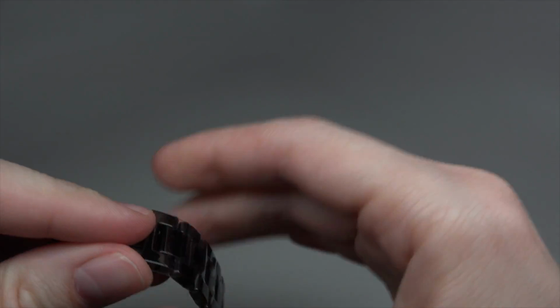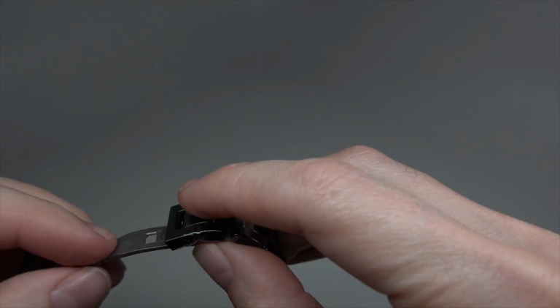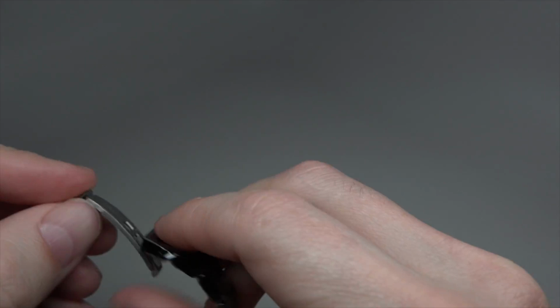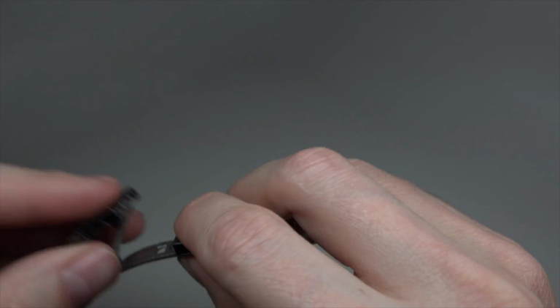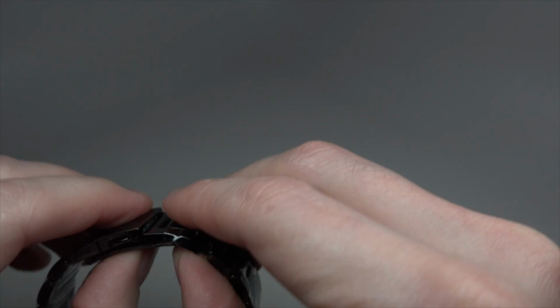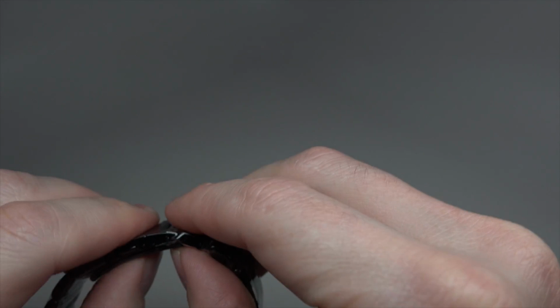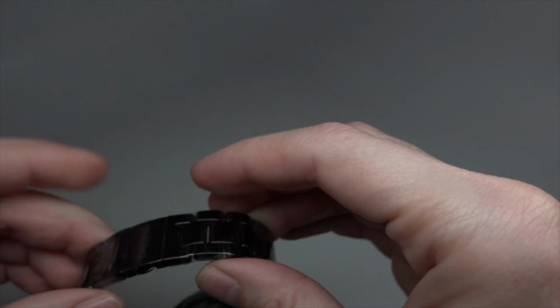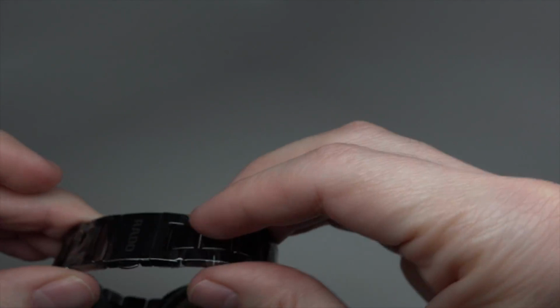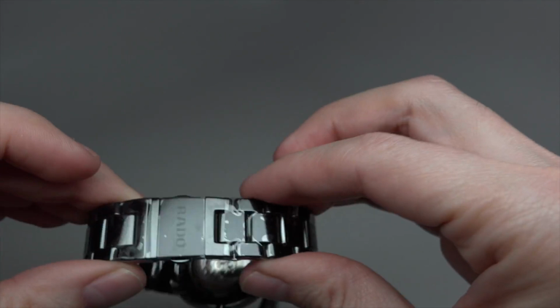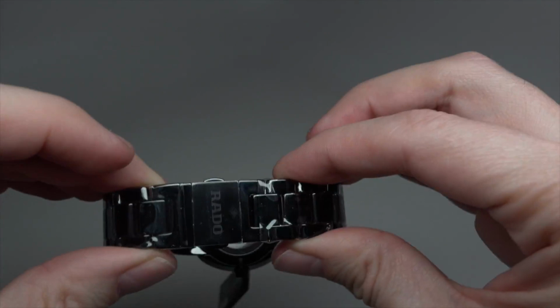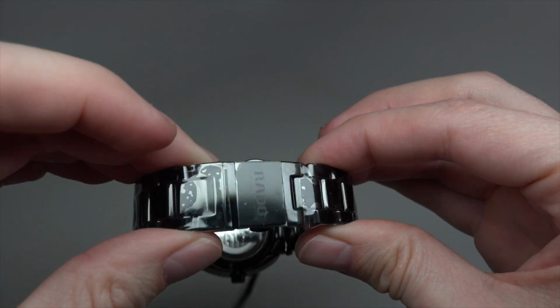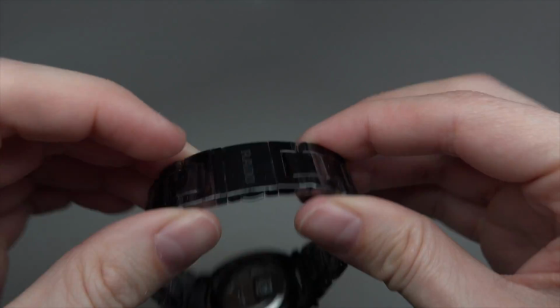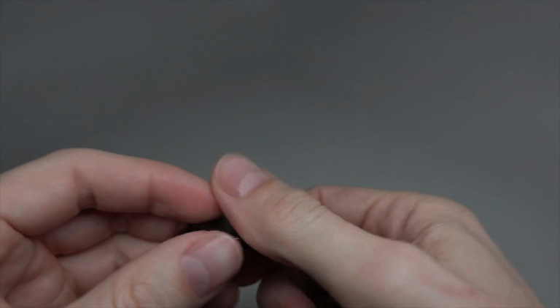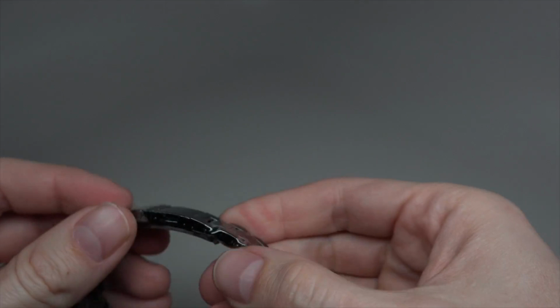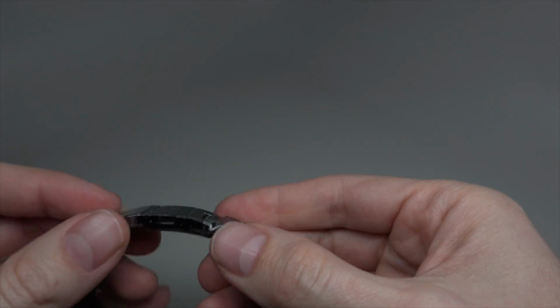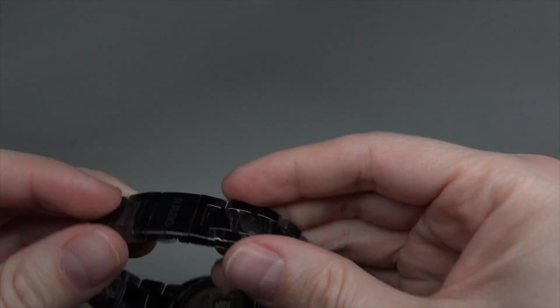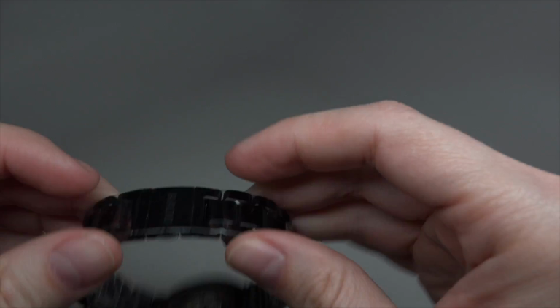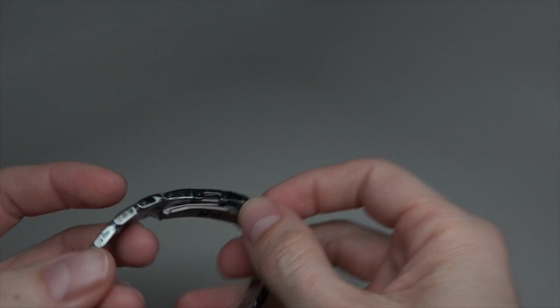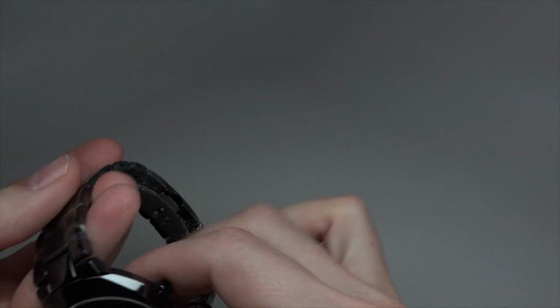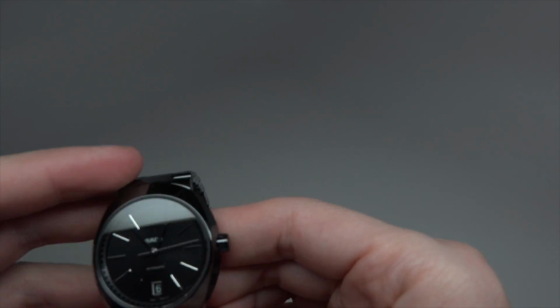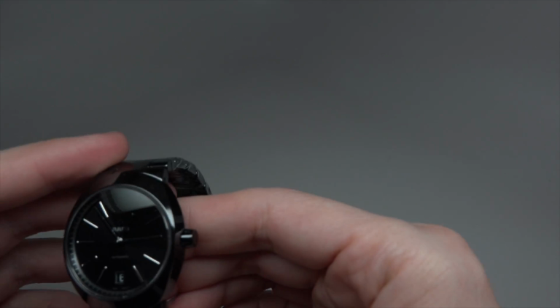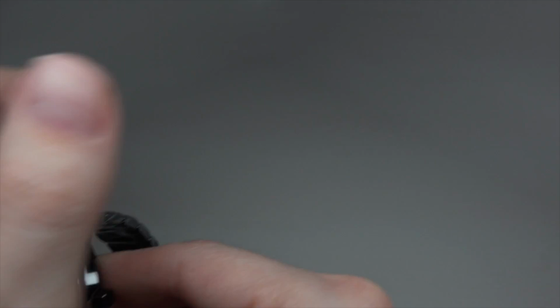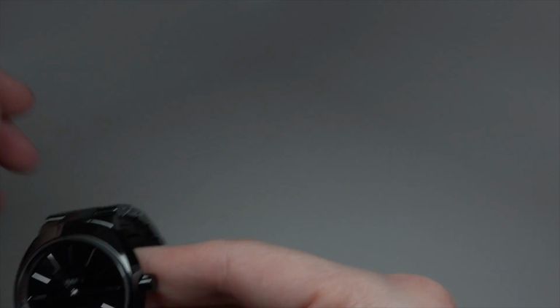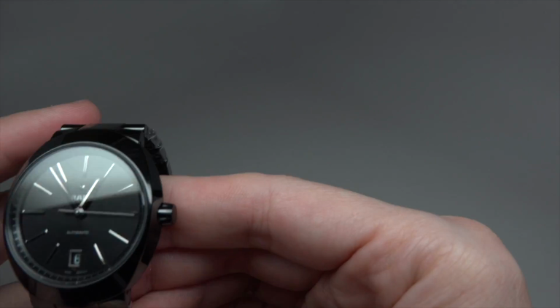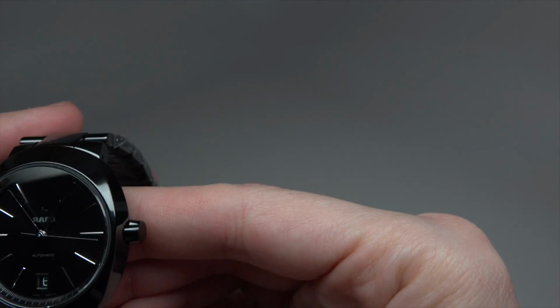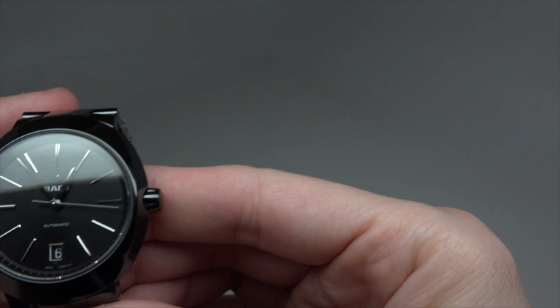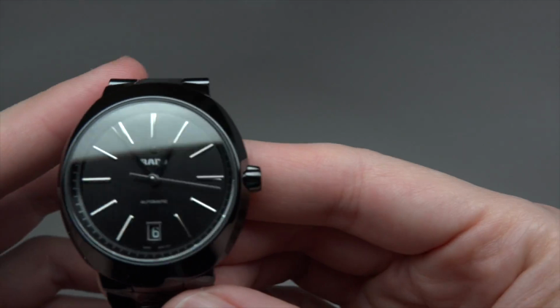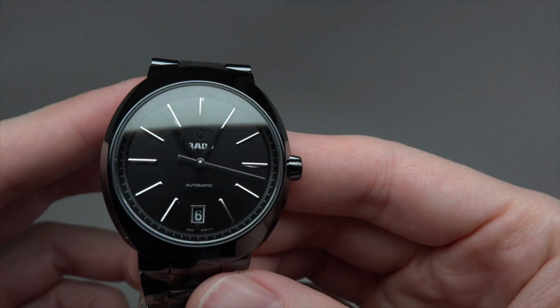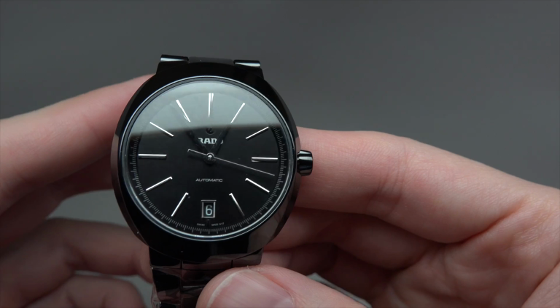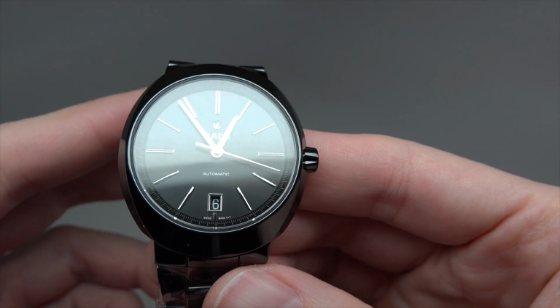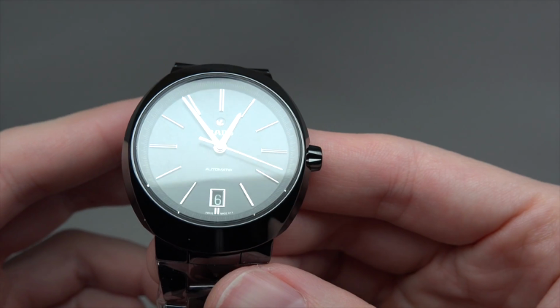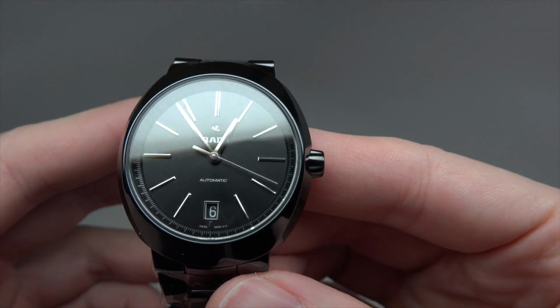What about now? Yeah, now we're good. Nice. Like you see — automatic.